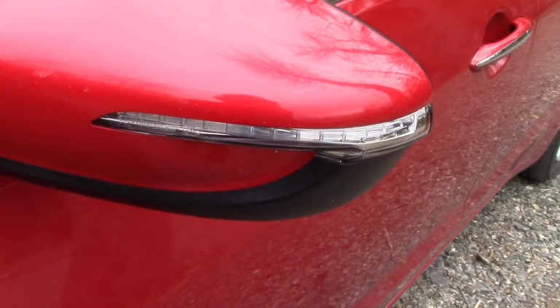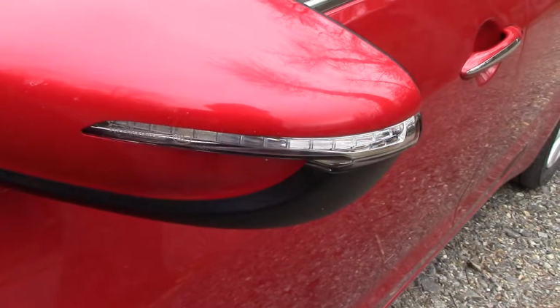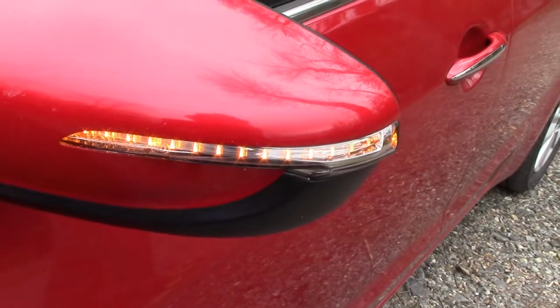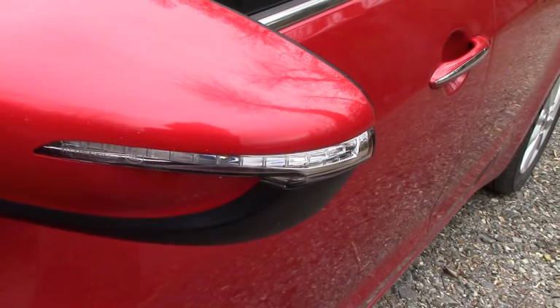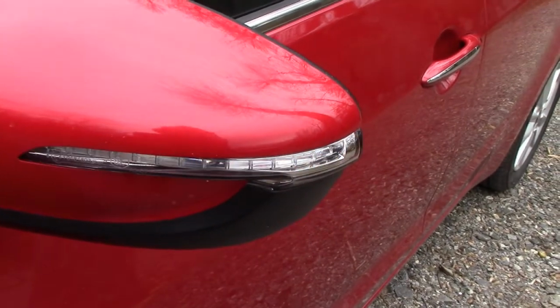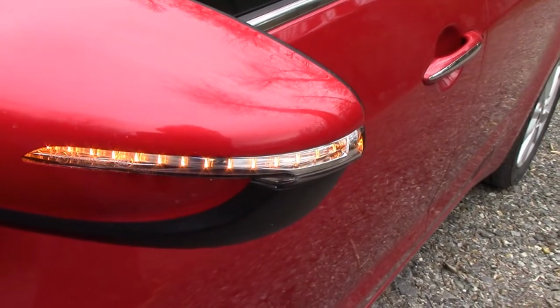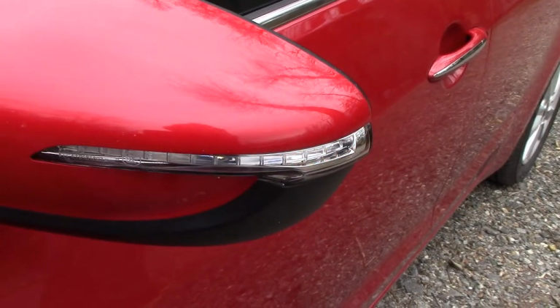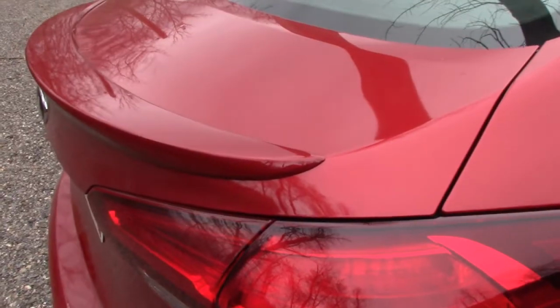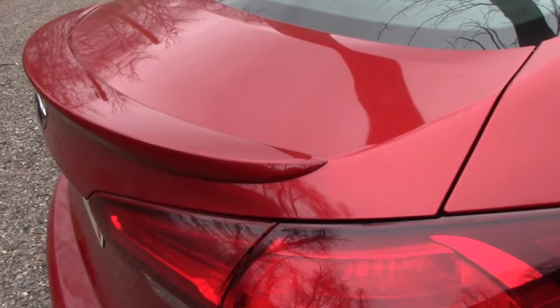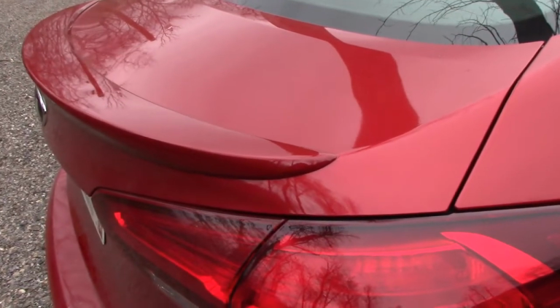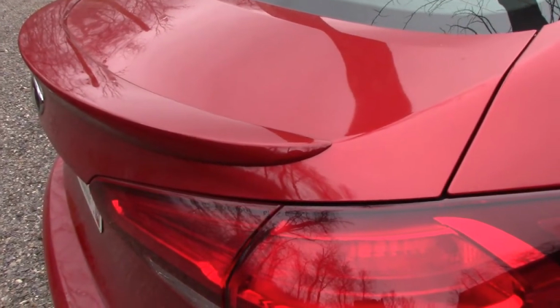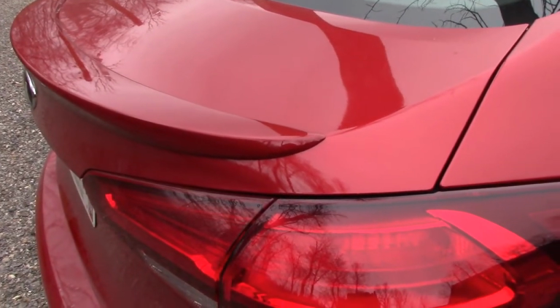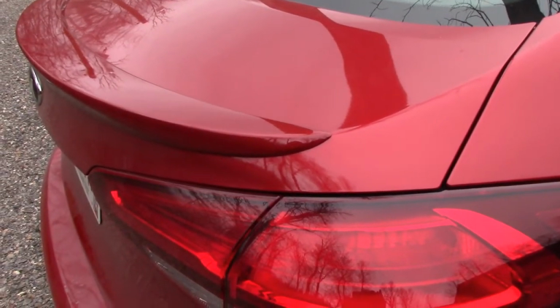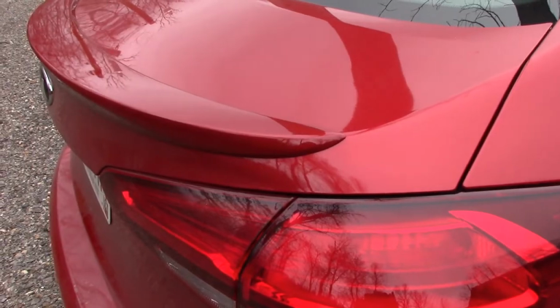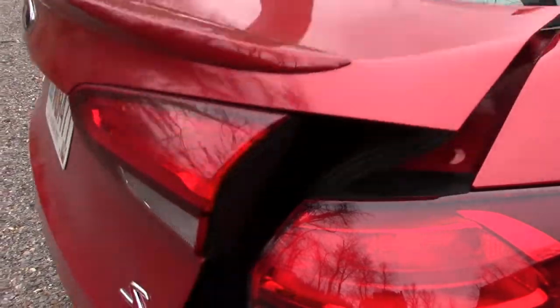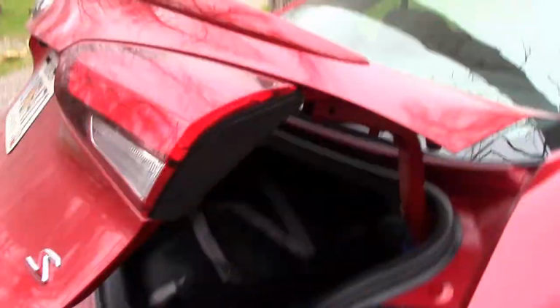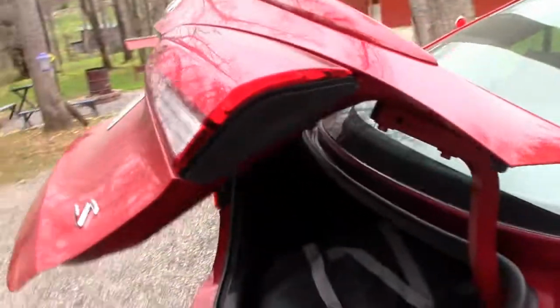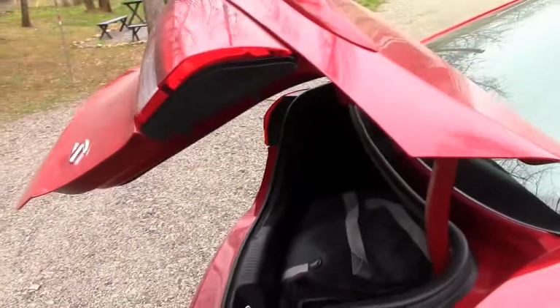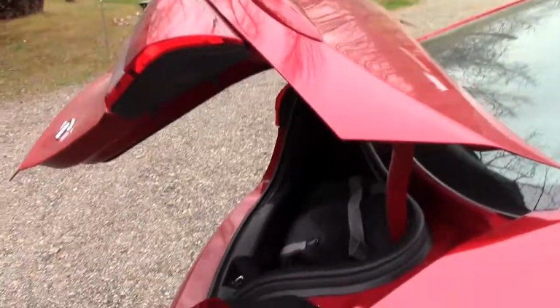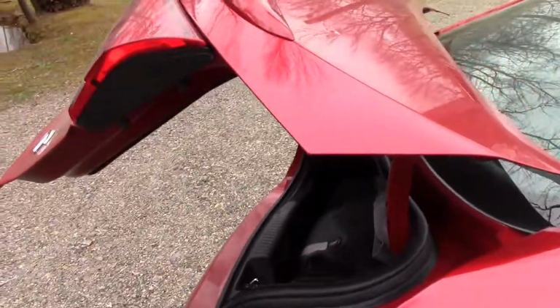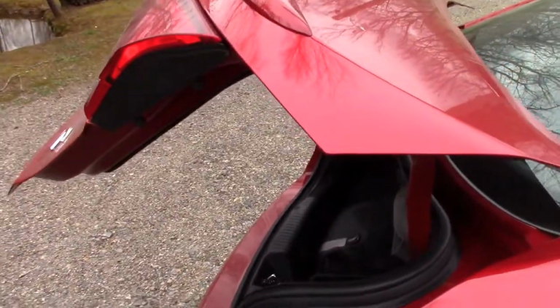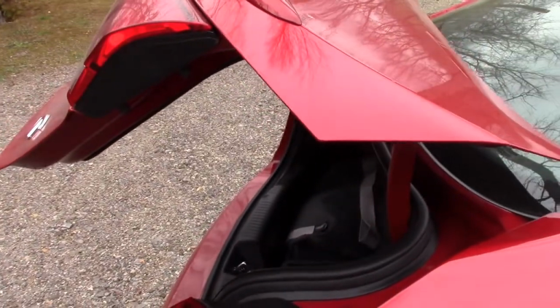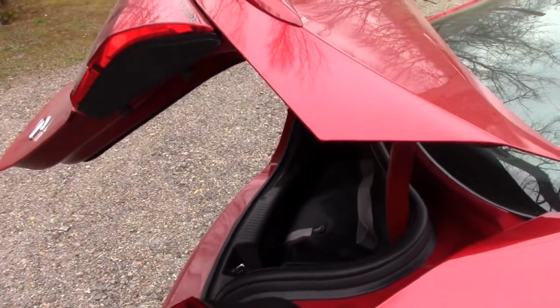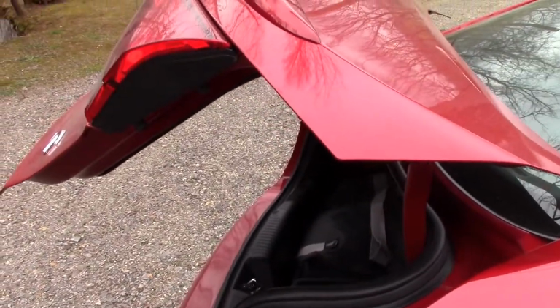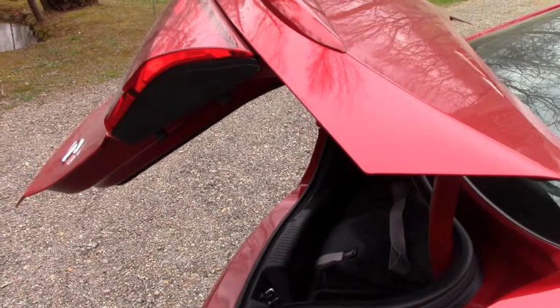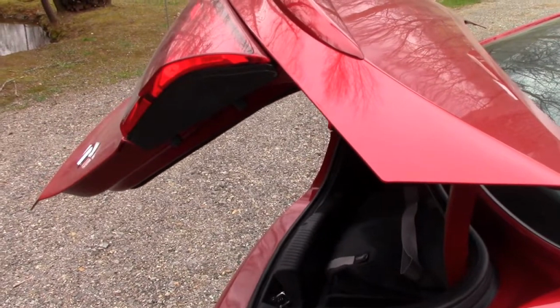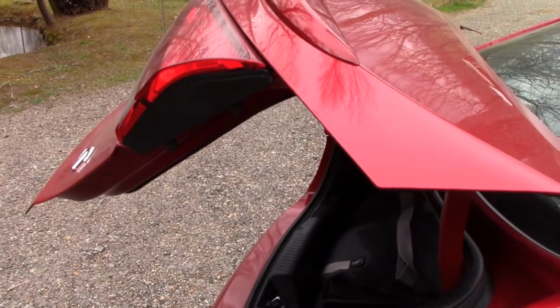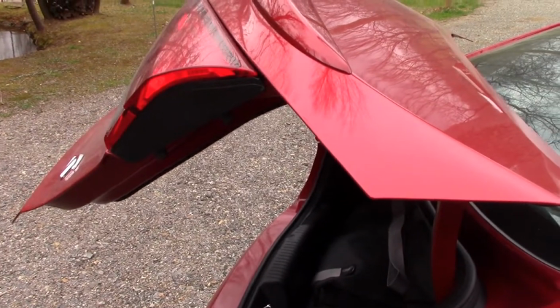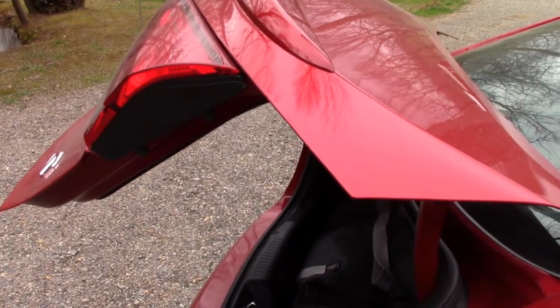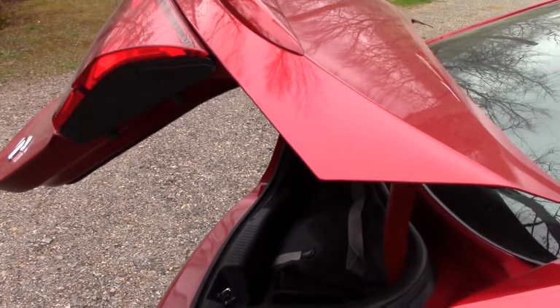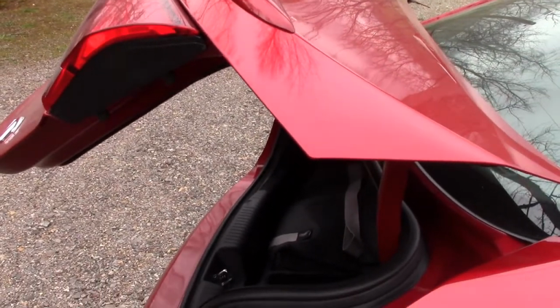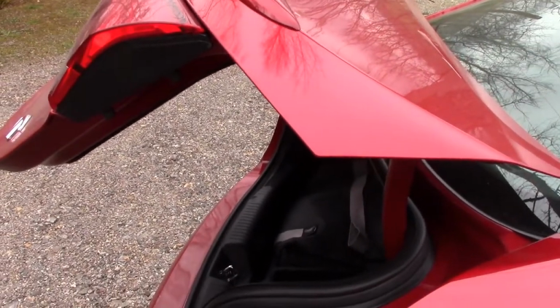It has LED turn signals. It has a smart trunk — if you have a handful of groceries, it will open up after a few seconds of you standing by the trunk.